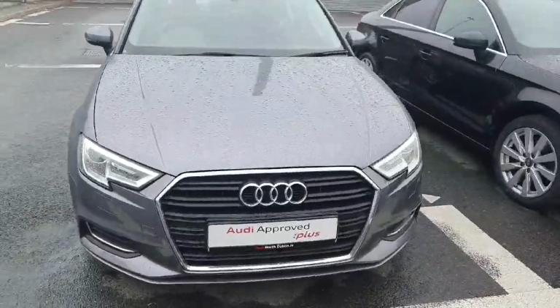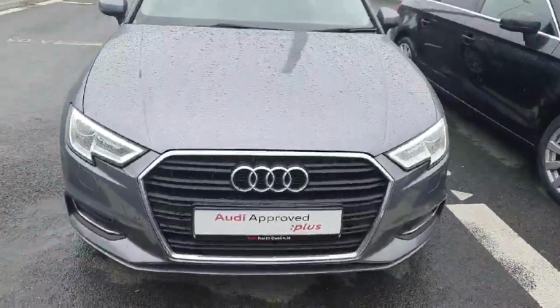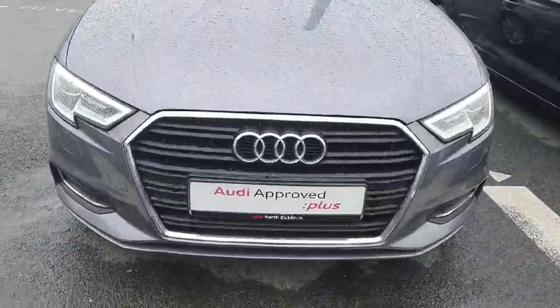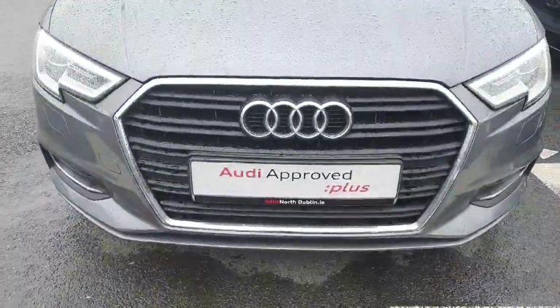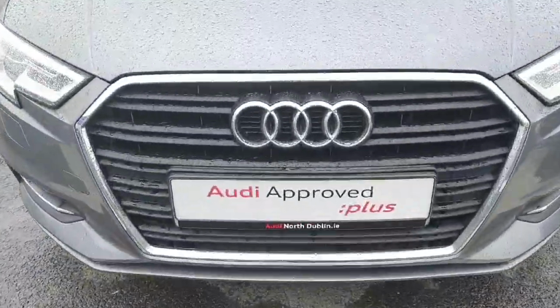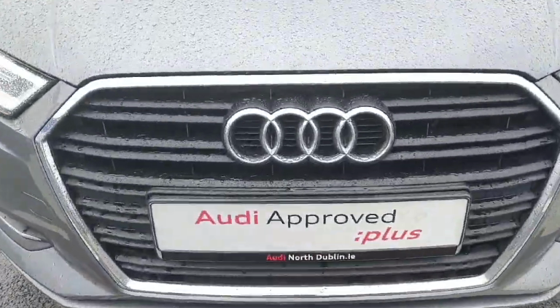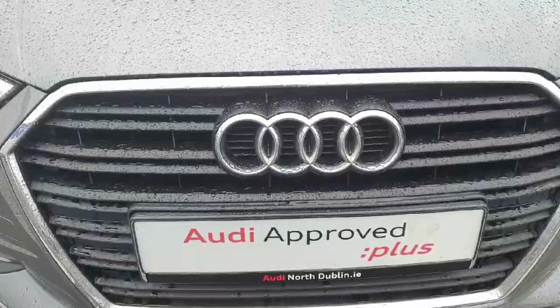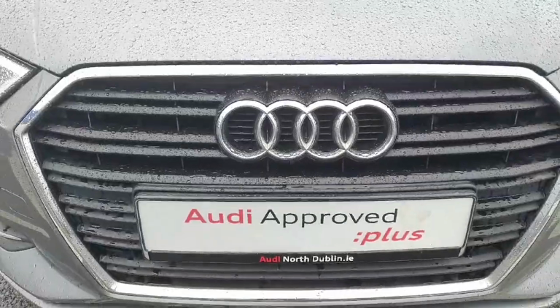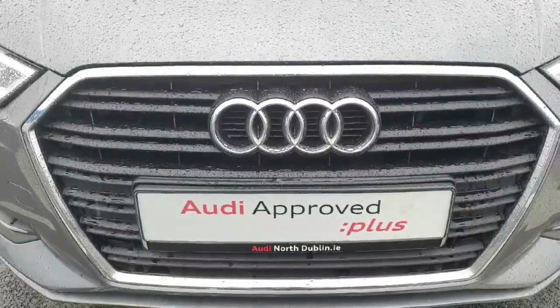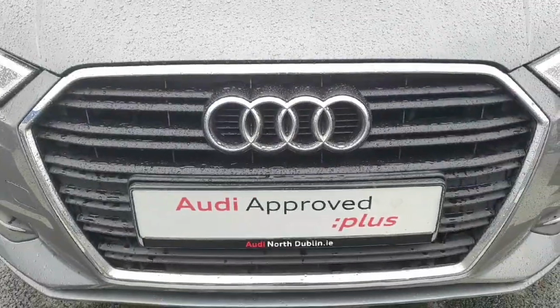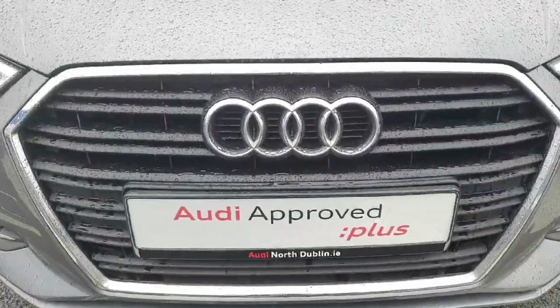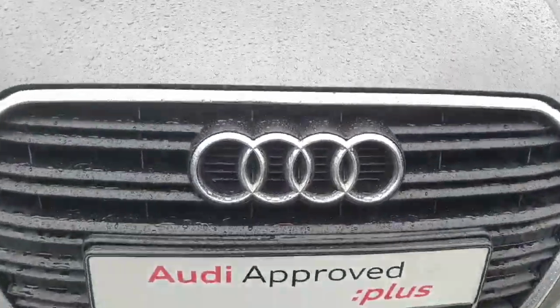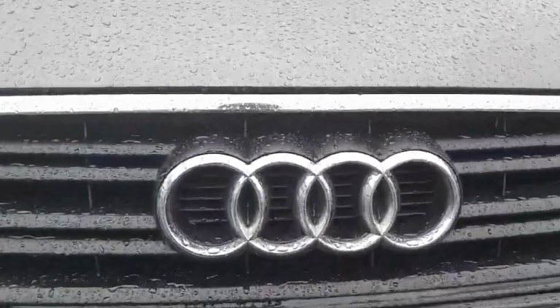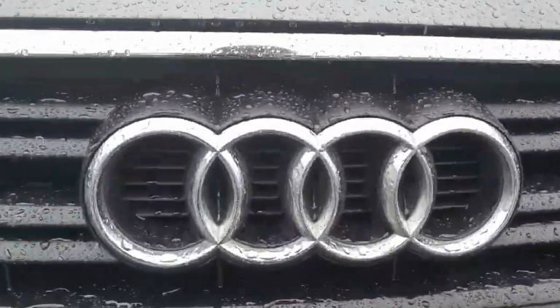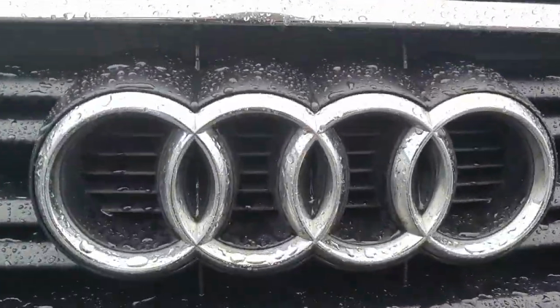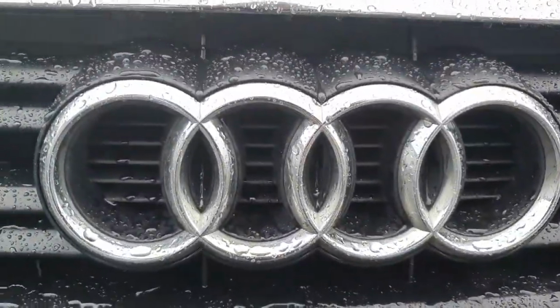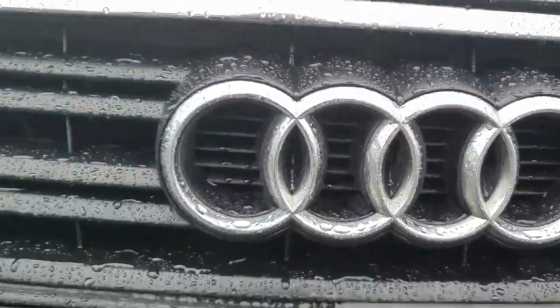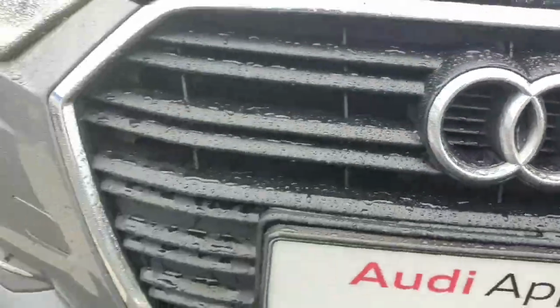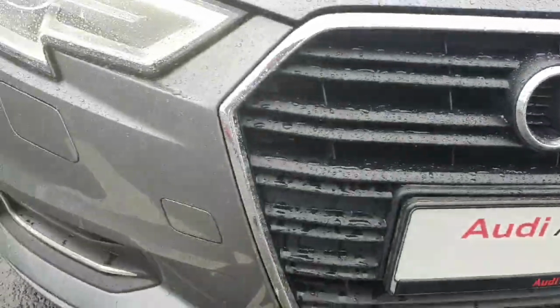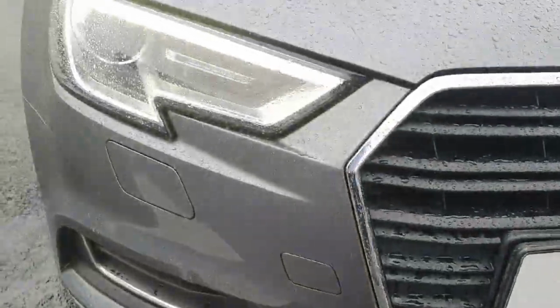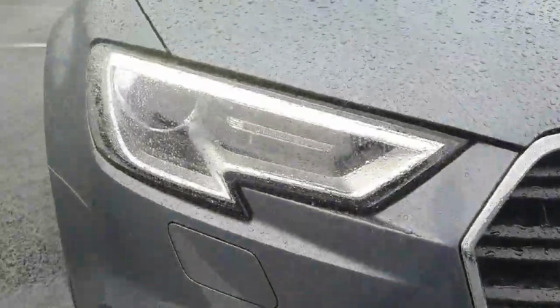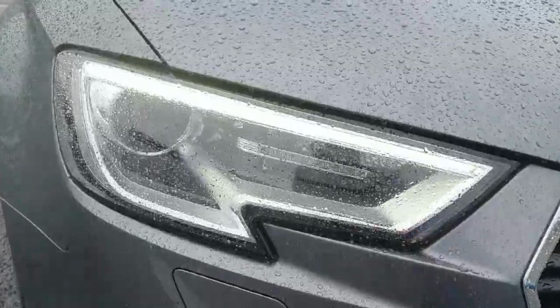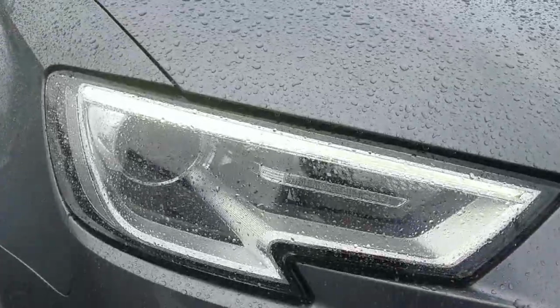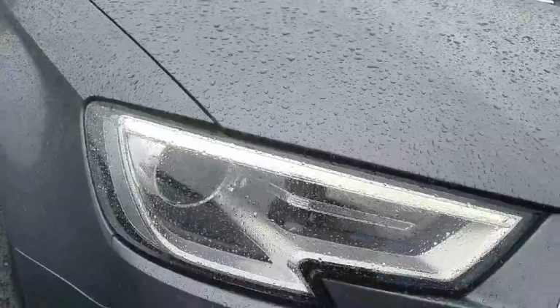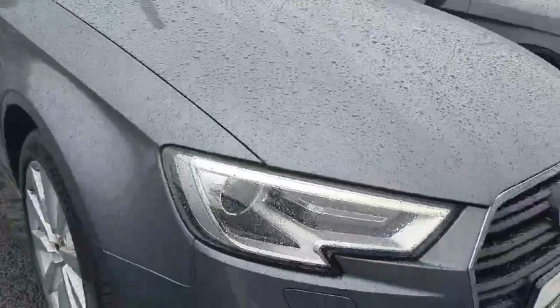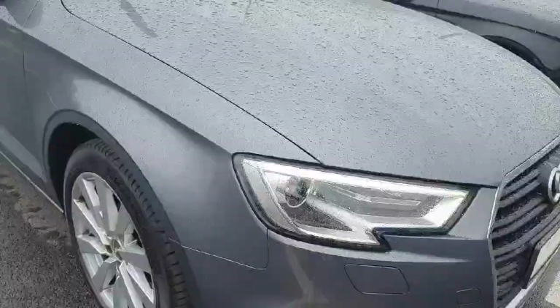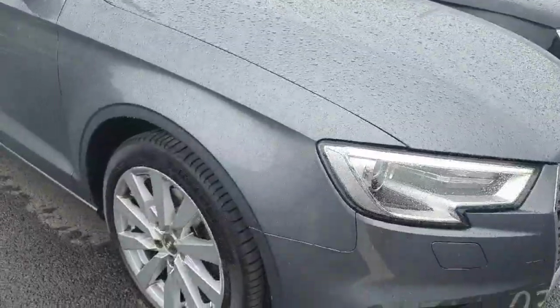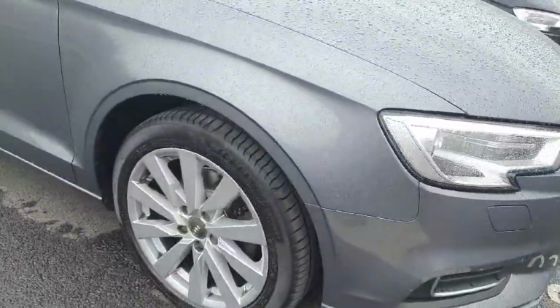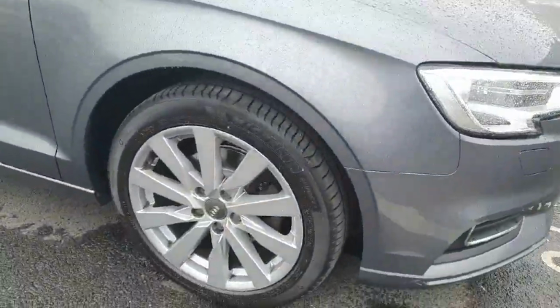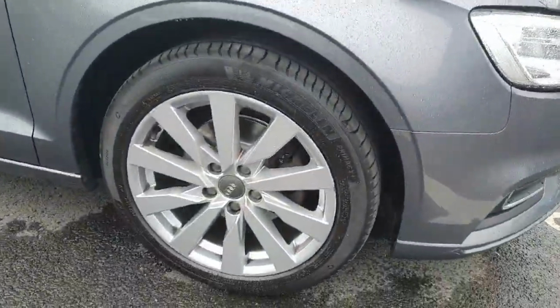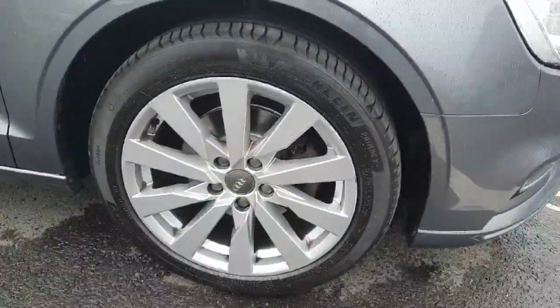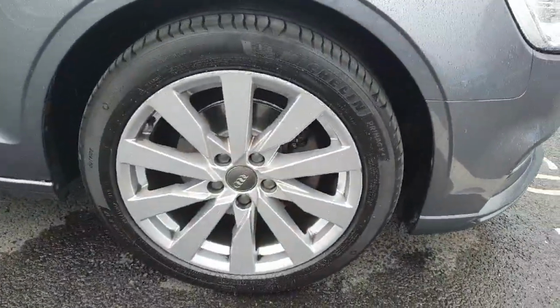Starting at the front of the car, it has your single frame front grille with chrome surrounding, the four iconic rings of Audi, LED headlights, and 17 inch alloy wheels.